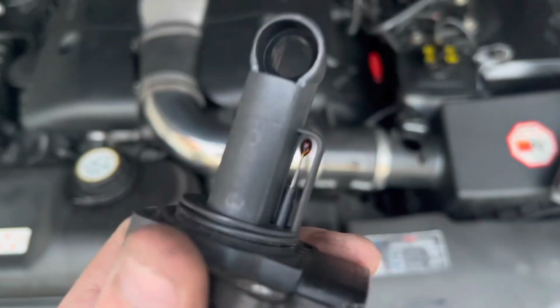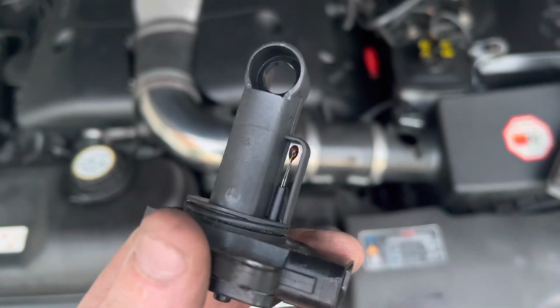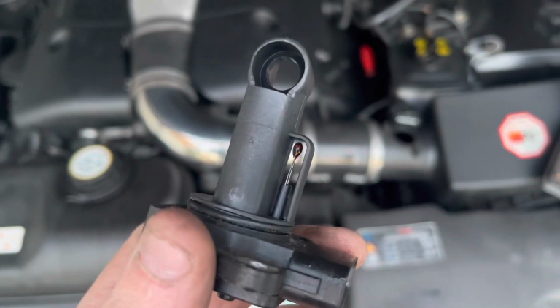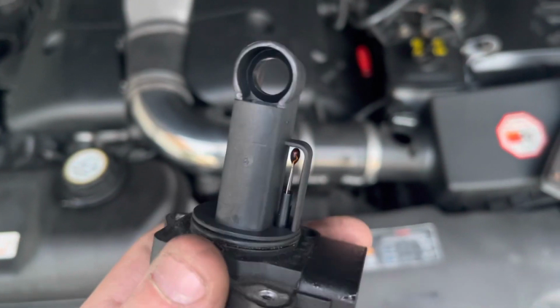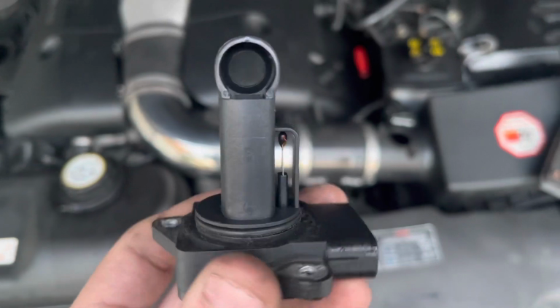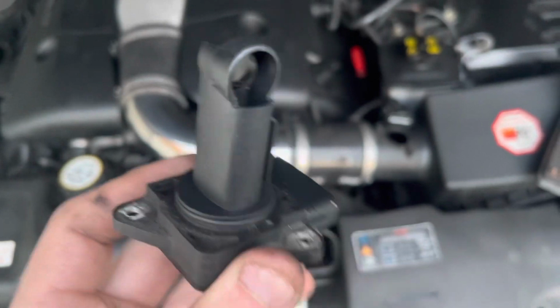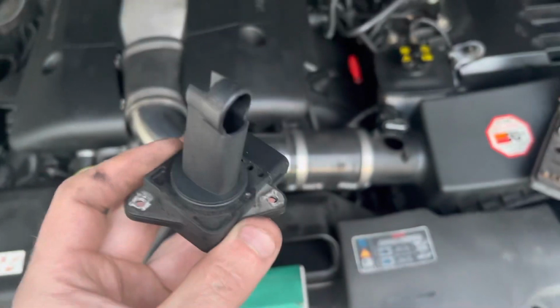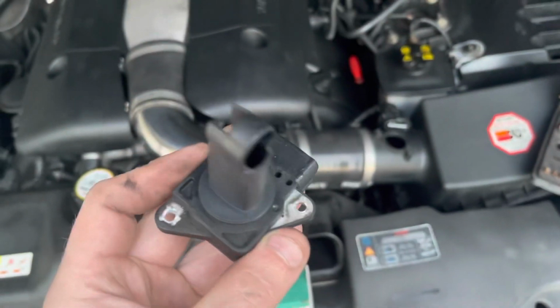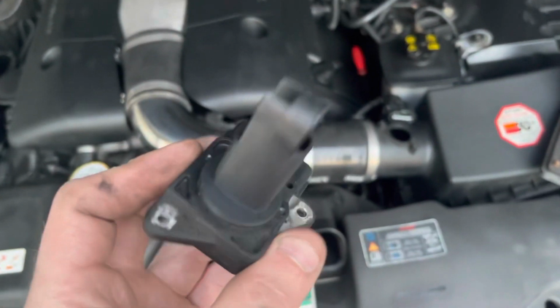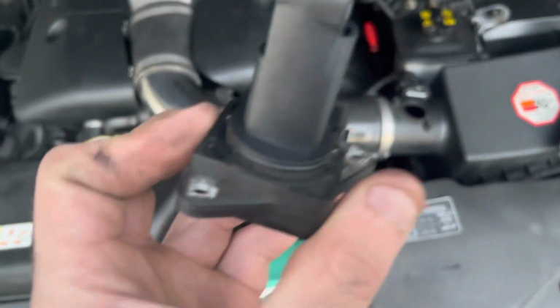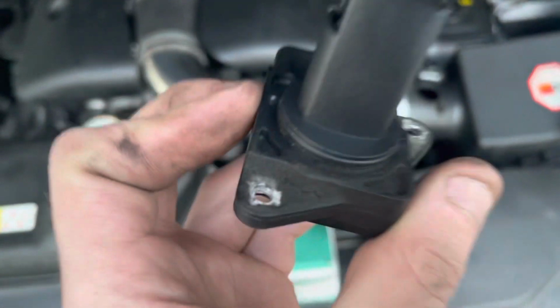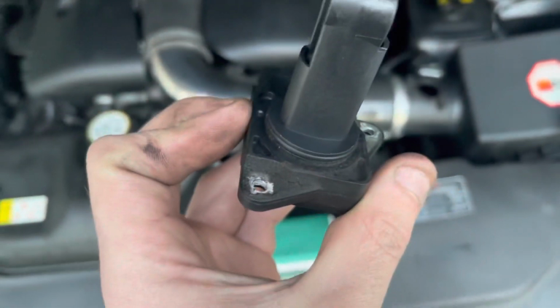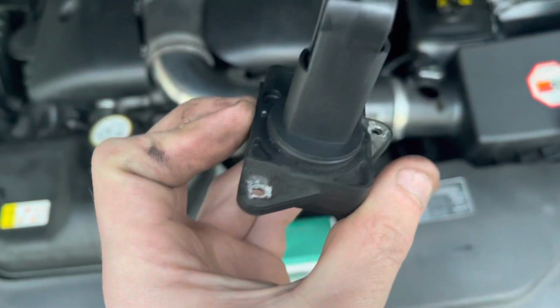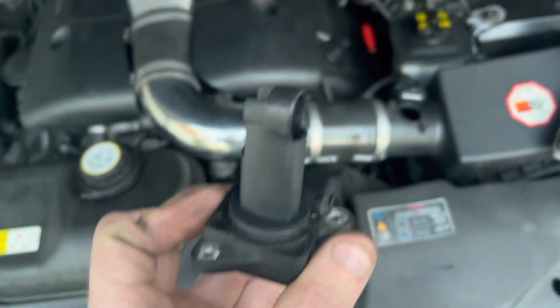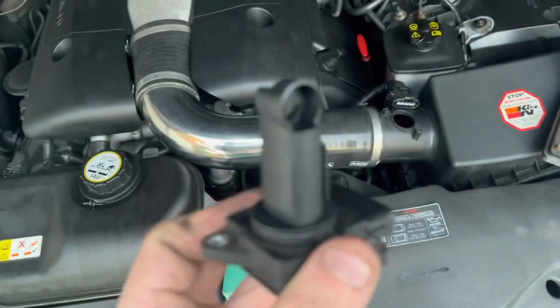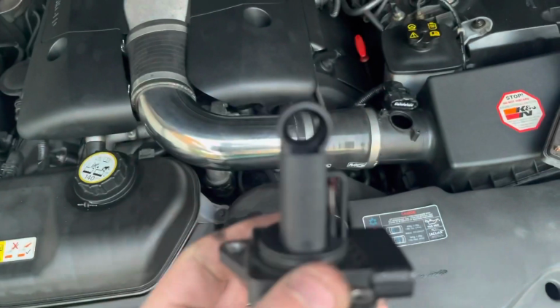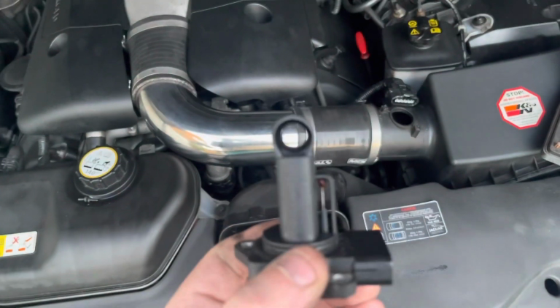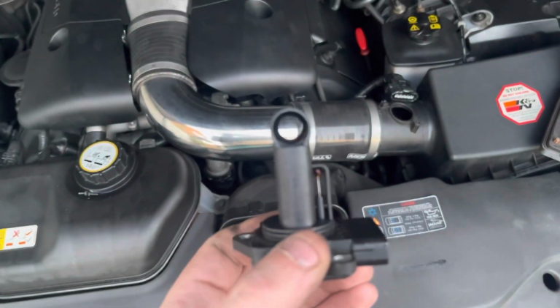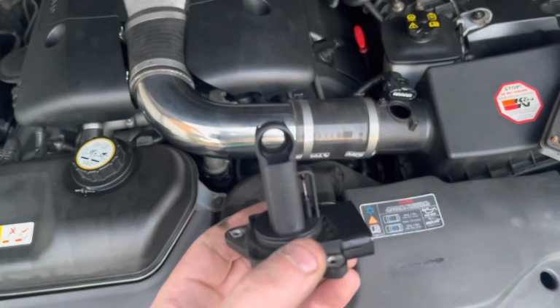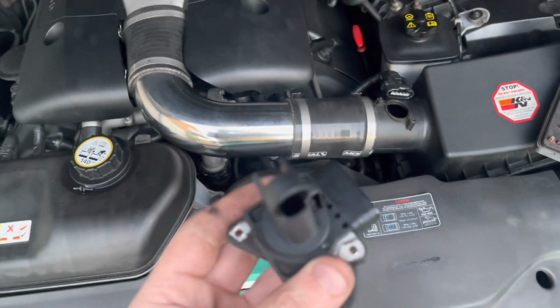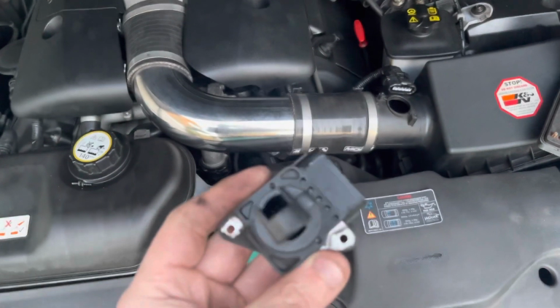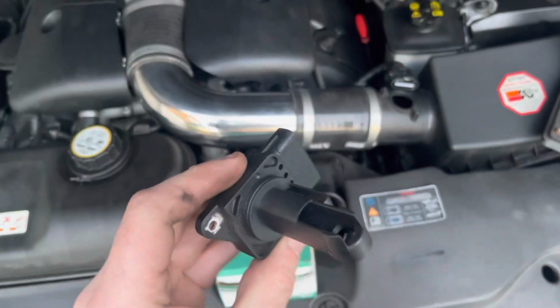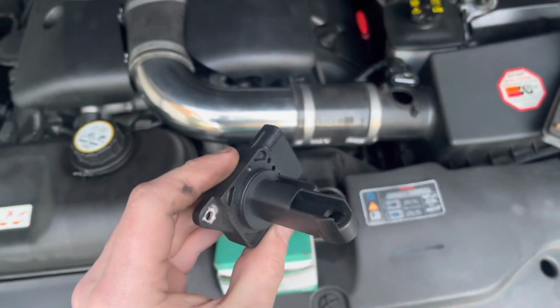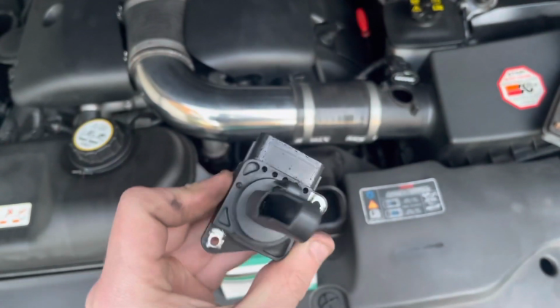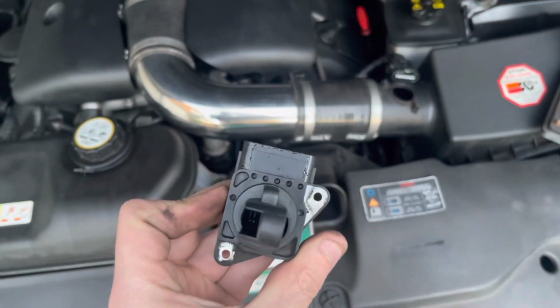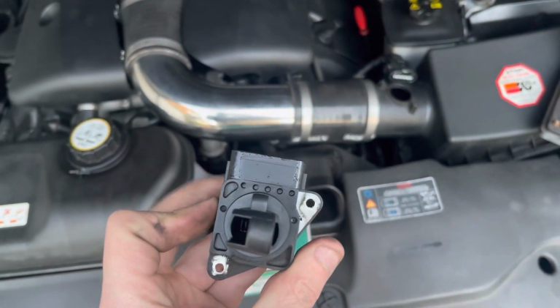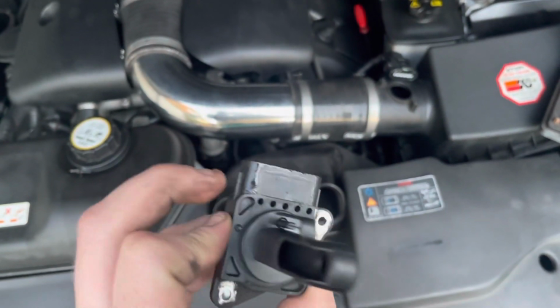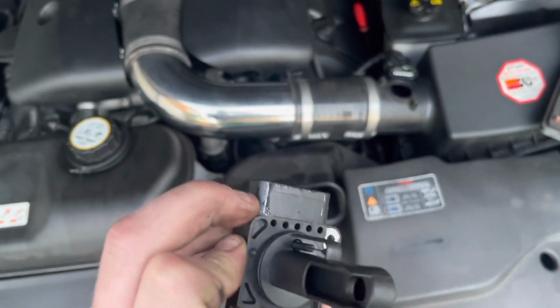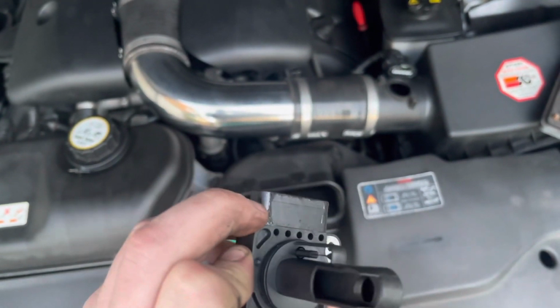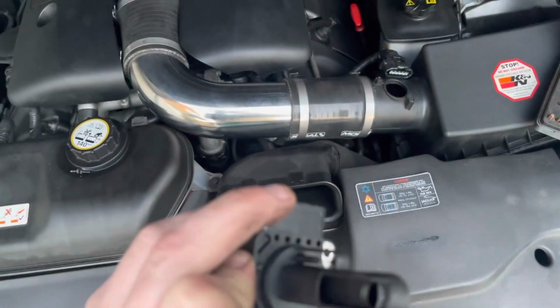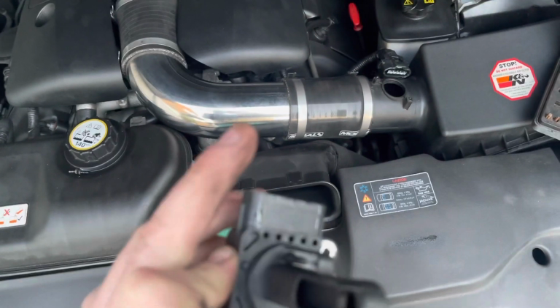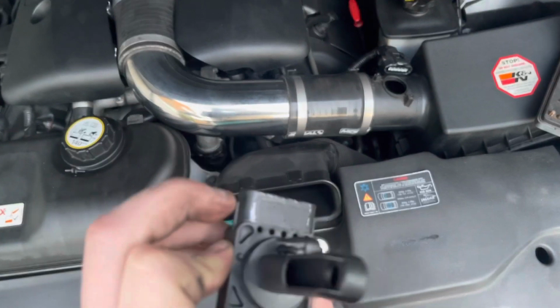It doesn't really look dirty. I do believe this is the original one. Like I say, it doesn't really look dirty, but you can see it's got some moisture in there.